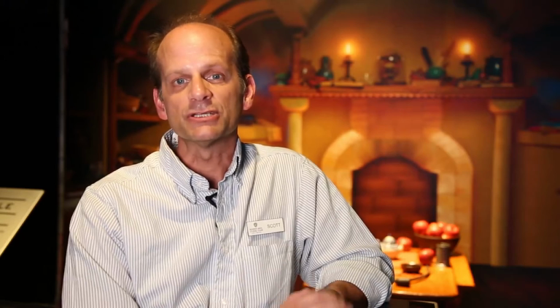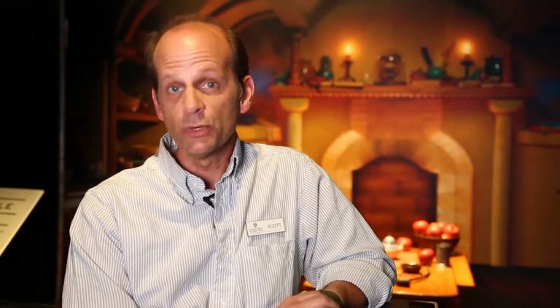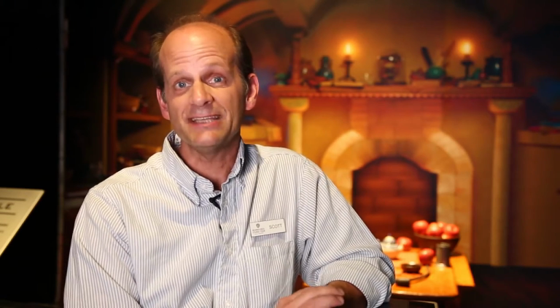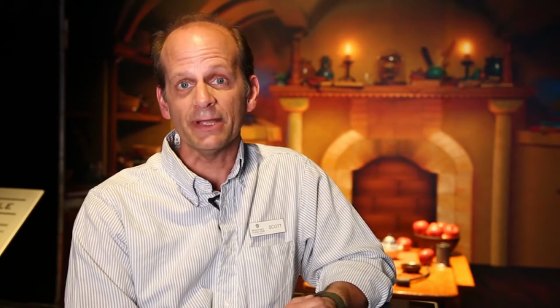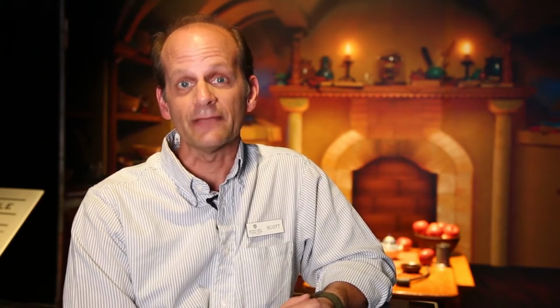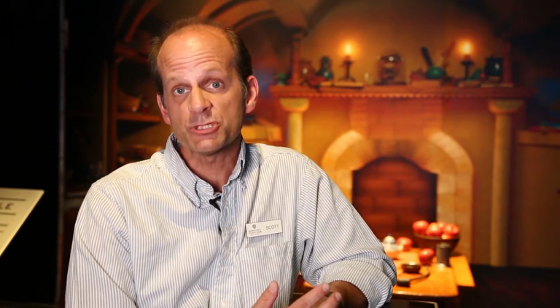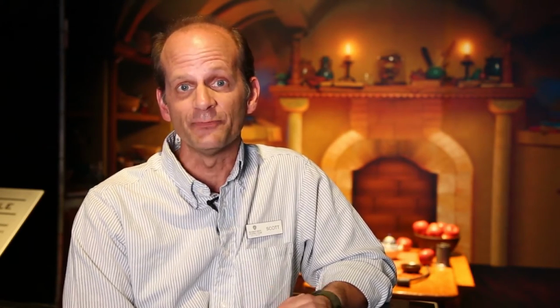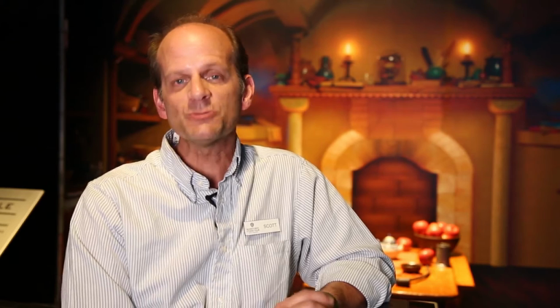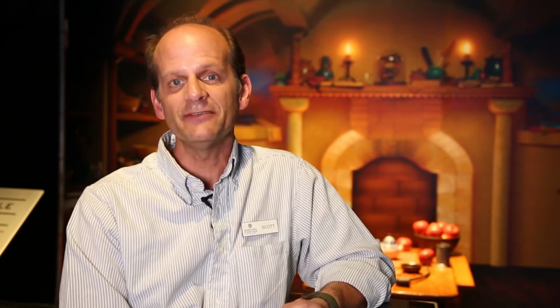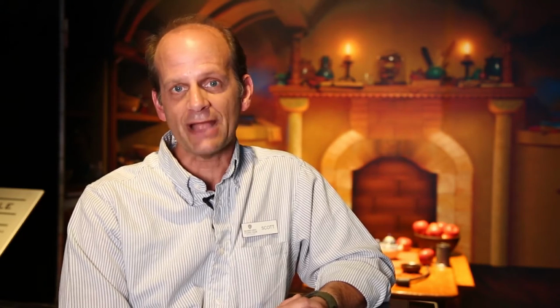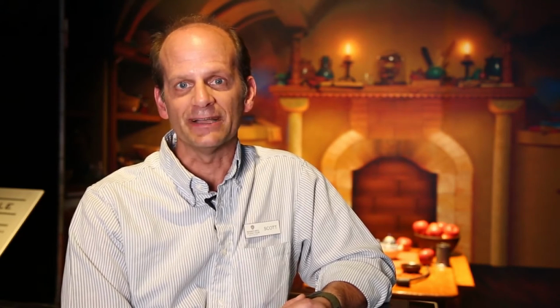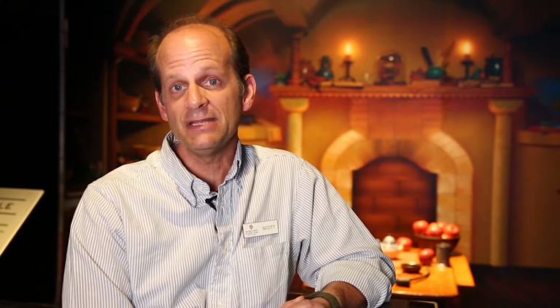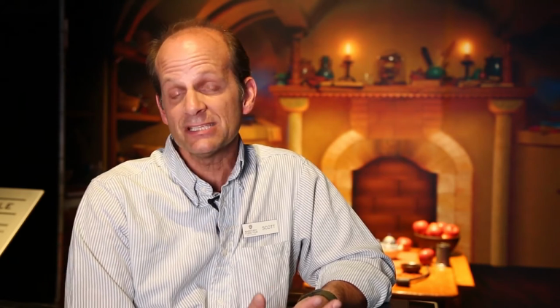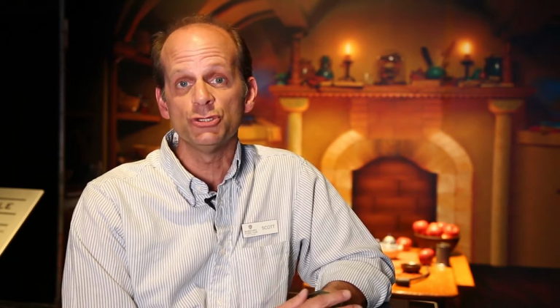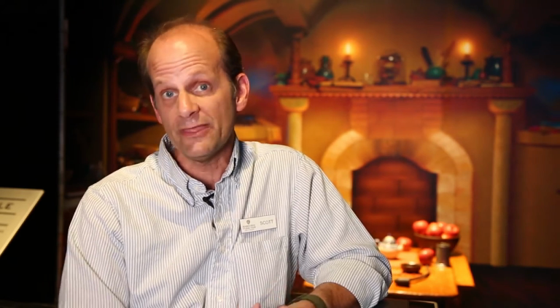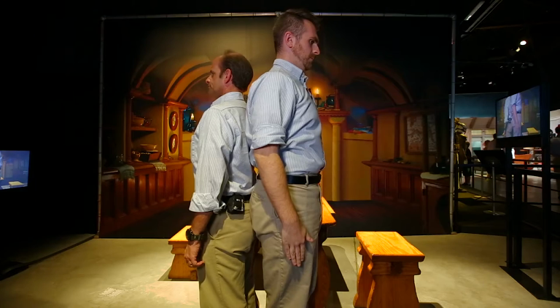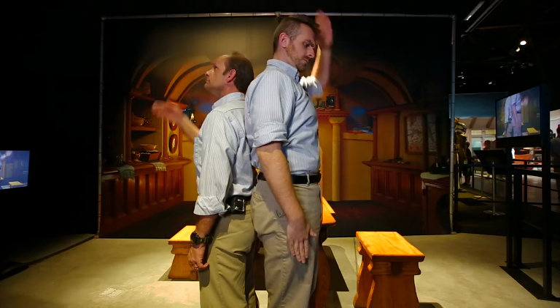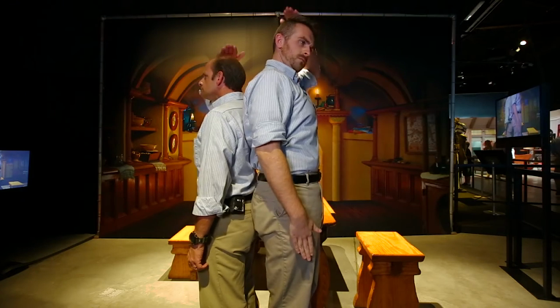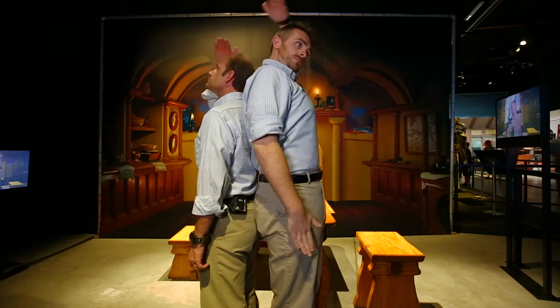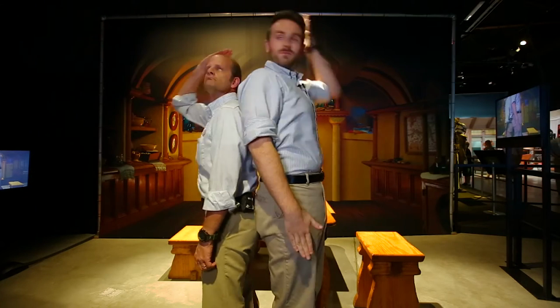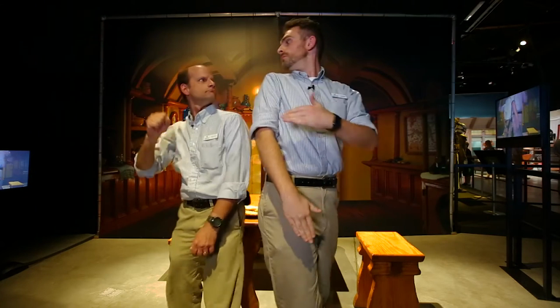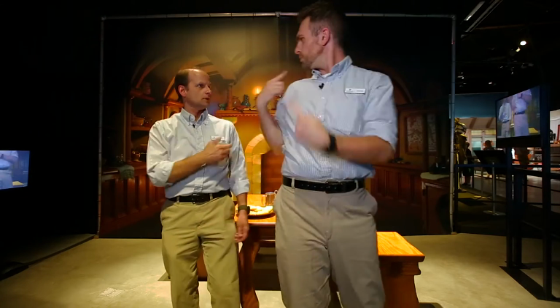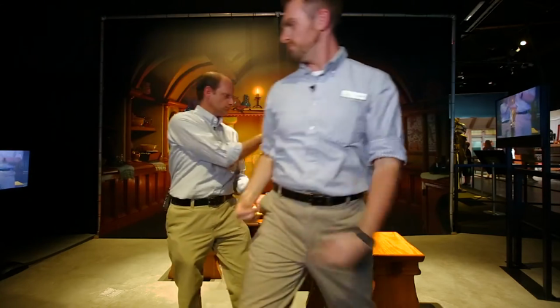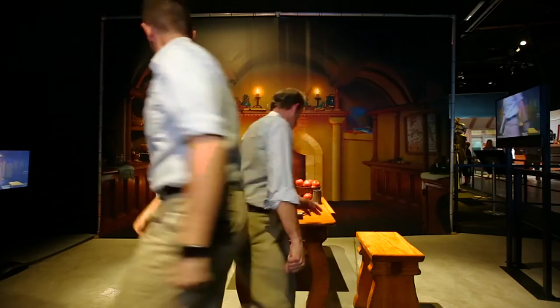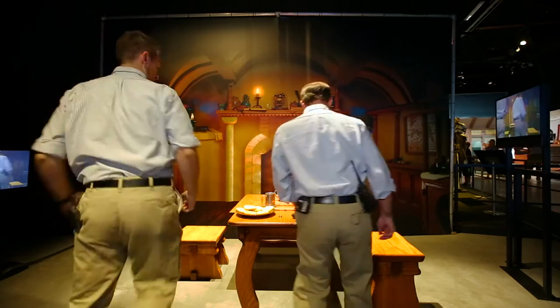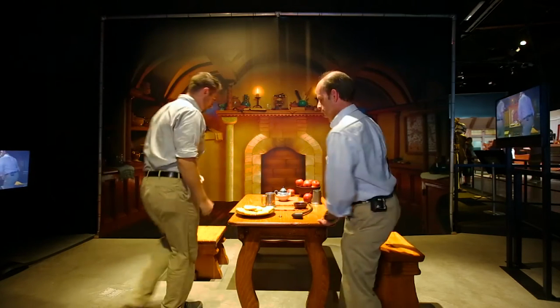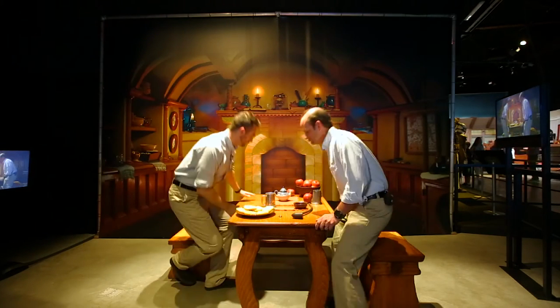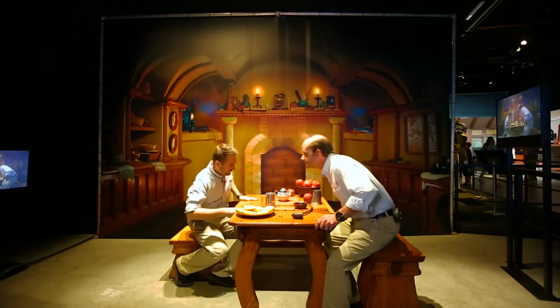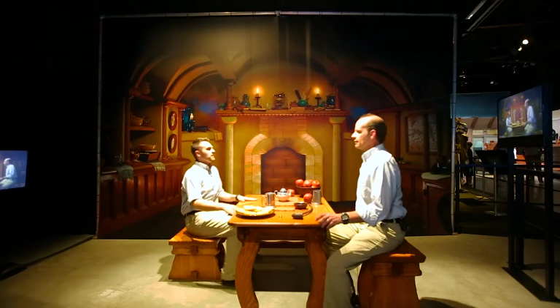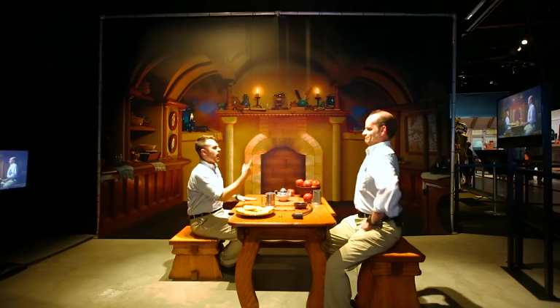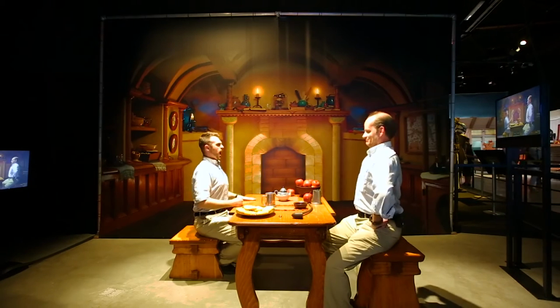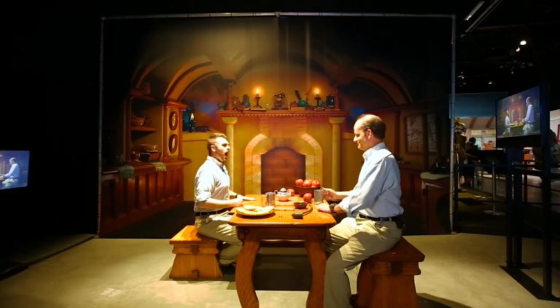Sometimes what you see in production is really just a camera trick, like force perspective. Force perspective is a practical effect, which means it's simply something you can do within the camera. Here at Stage 48, you can sit at our force perspective table, which is the same camera trick that was used in the Hobbit films that allowed Gandalf to appear larger than the Hobbits.